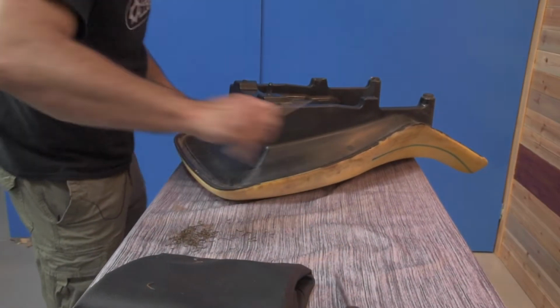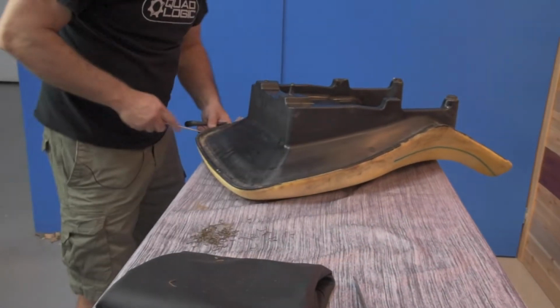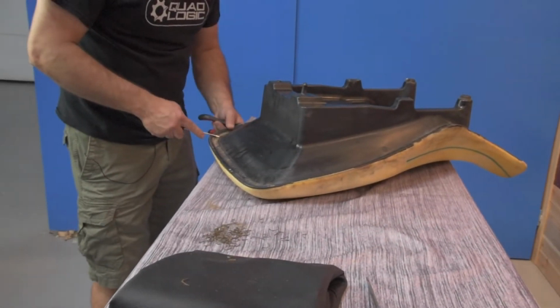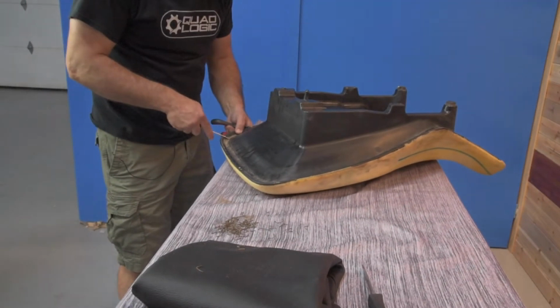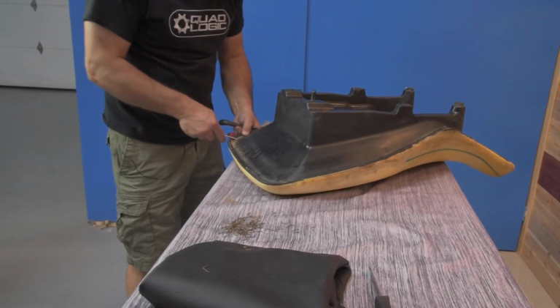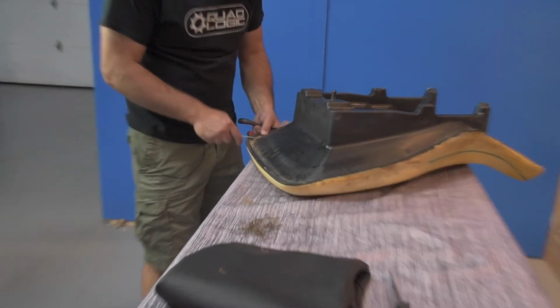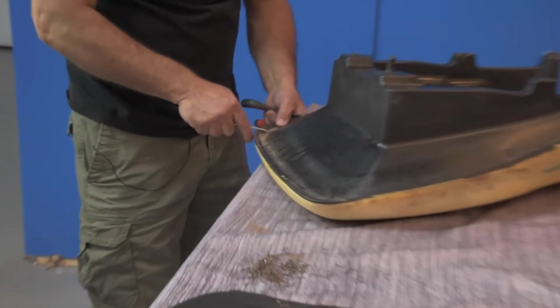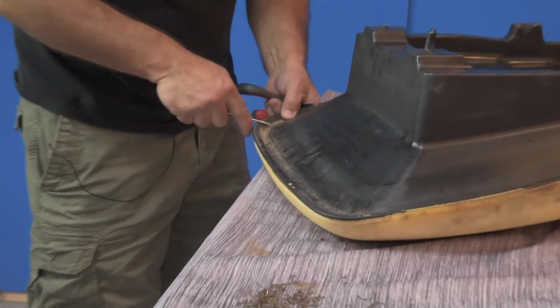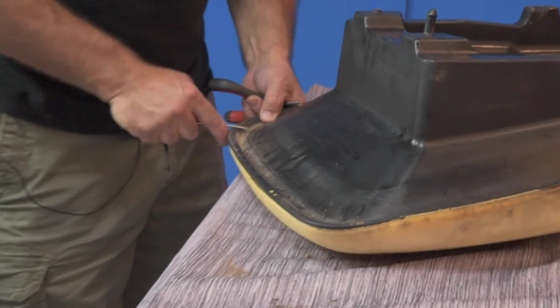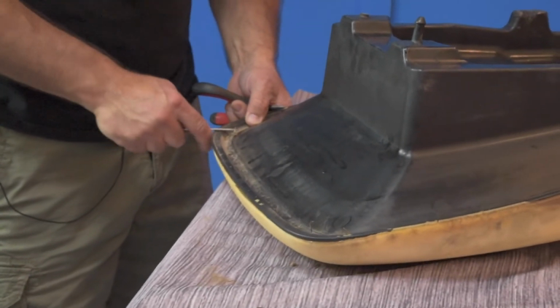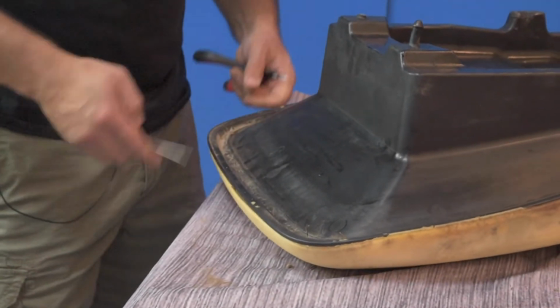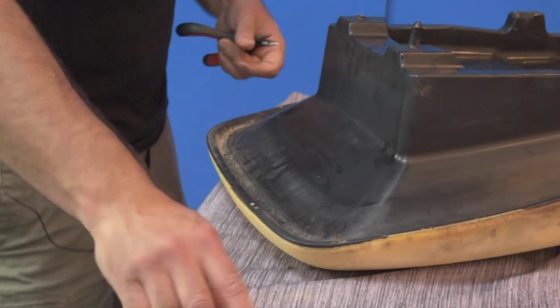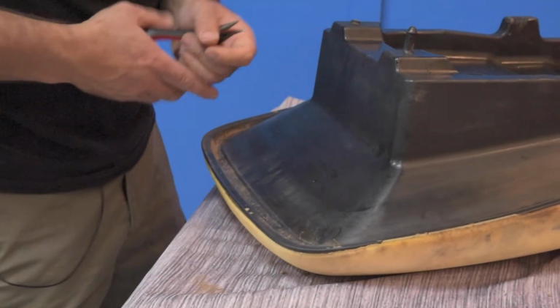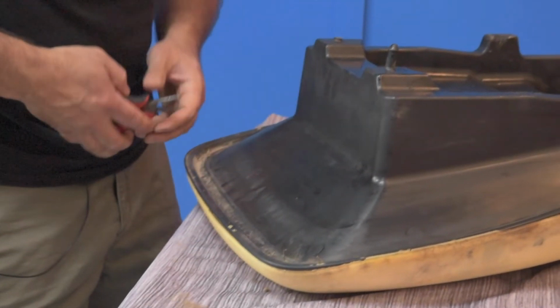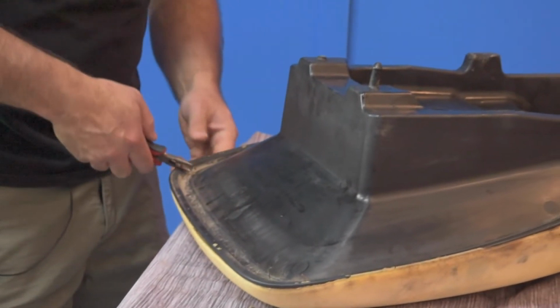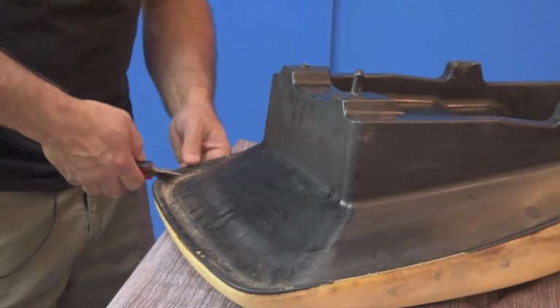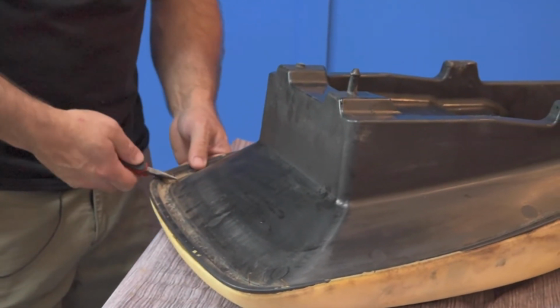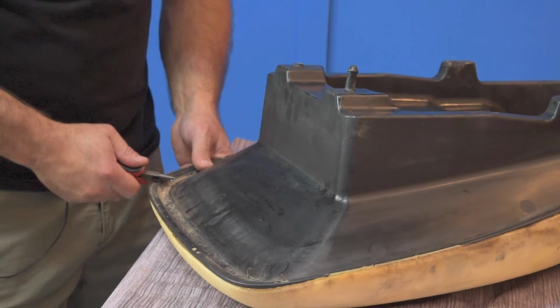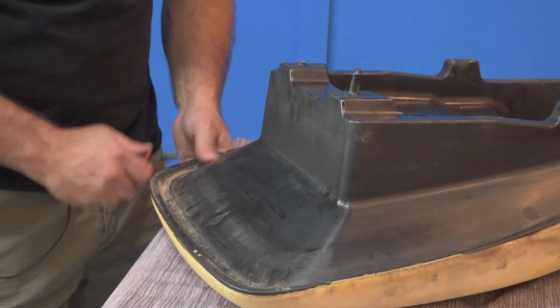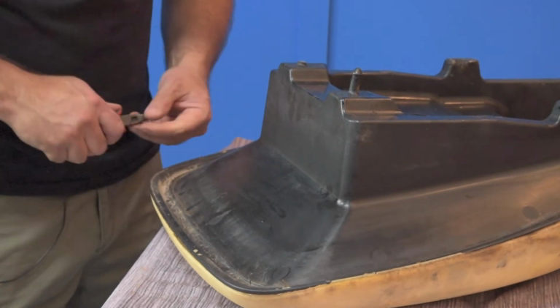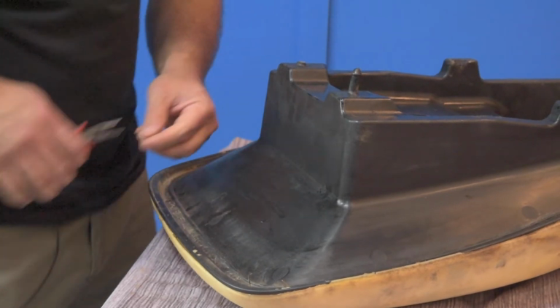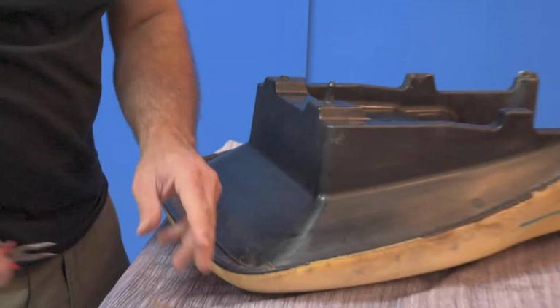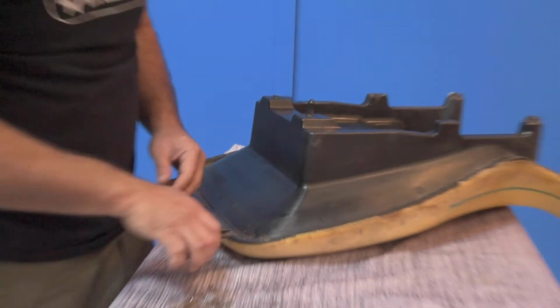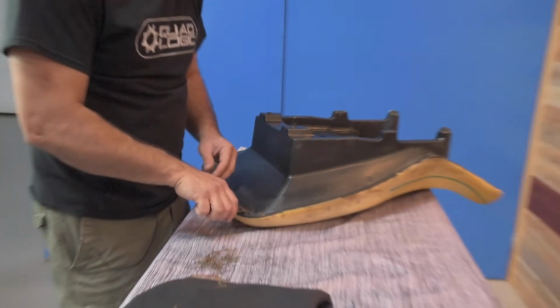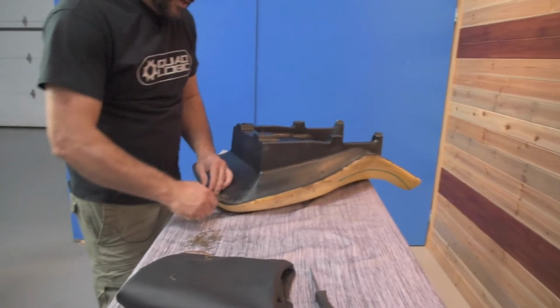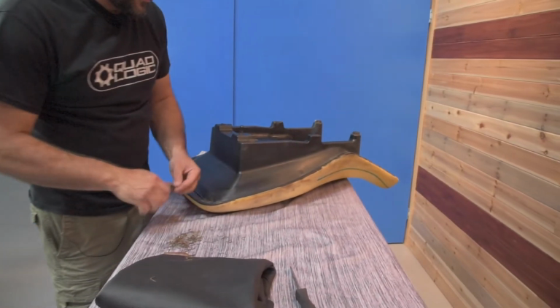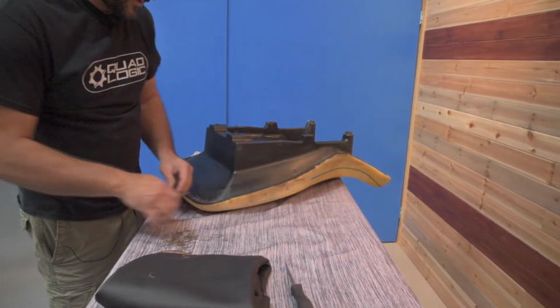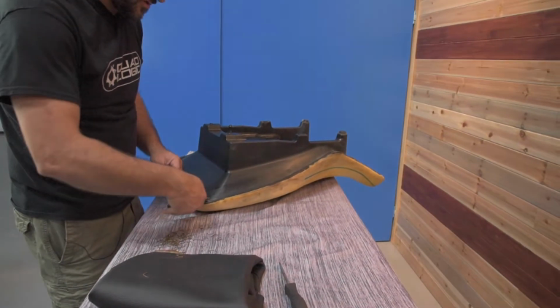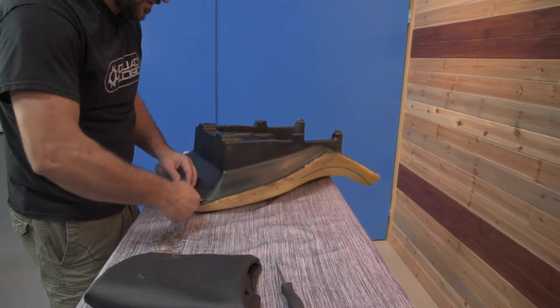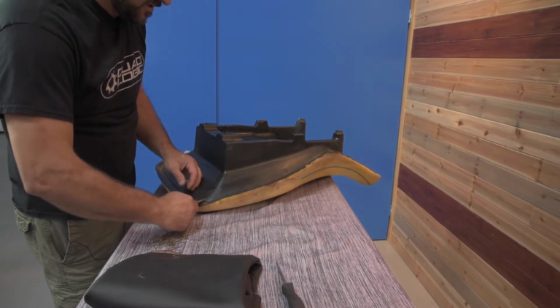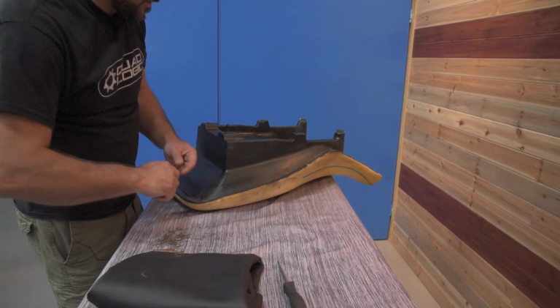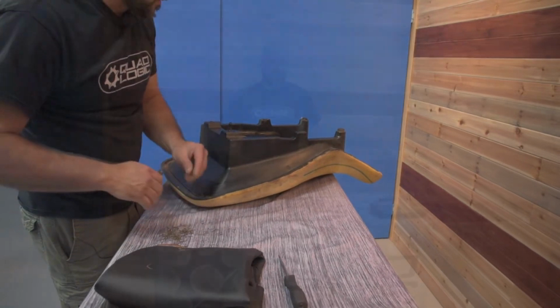In the meantime while you're doing this, I'd lay your new seat cover out in the sun. Just let it get nice and warm. It helps remove some of the wrinkles from shipping and then just makes it a little more pliable for when we're going to stretch it over the cover to install.